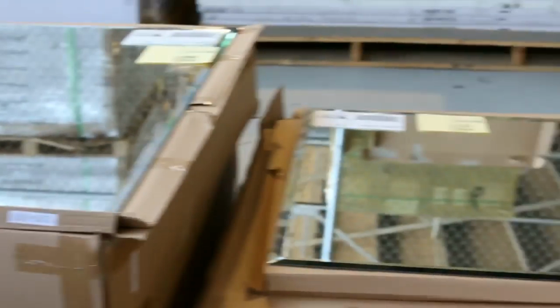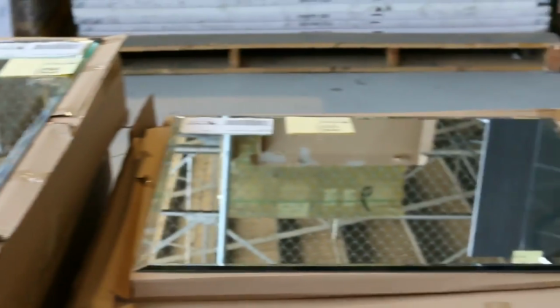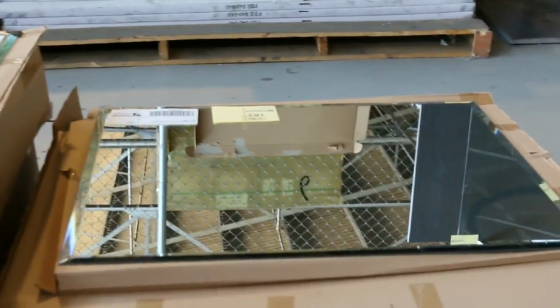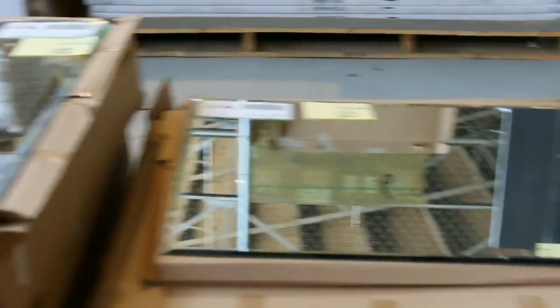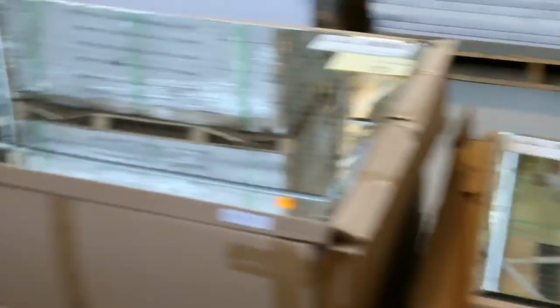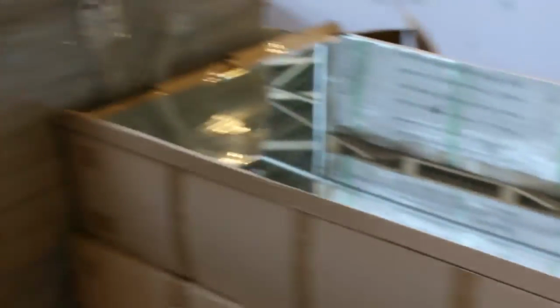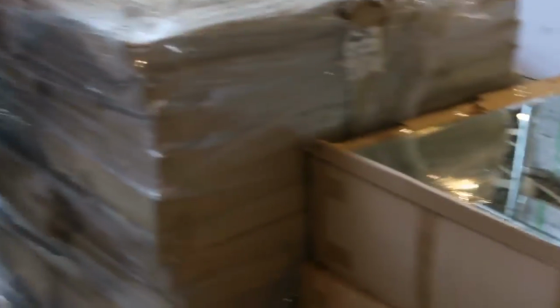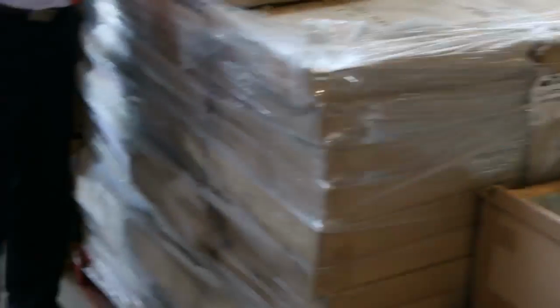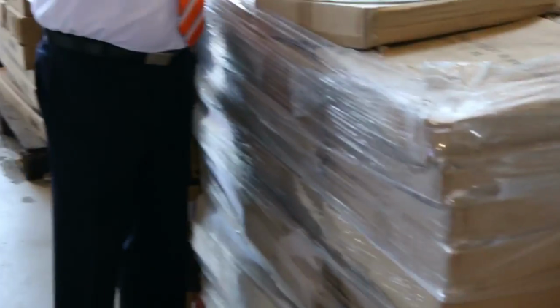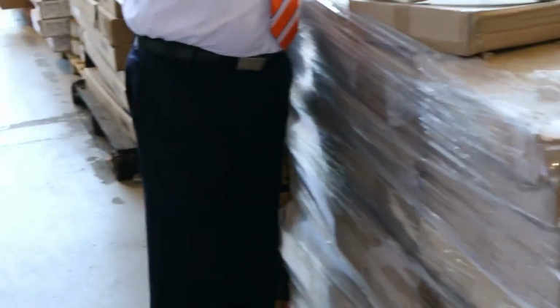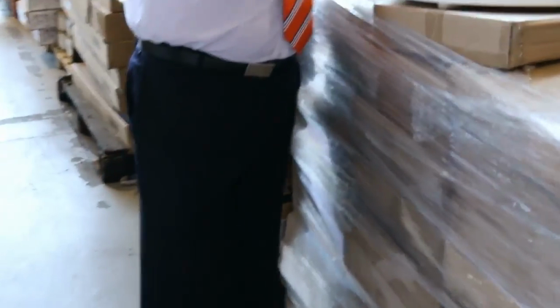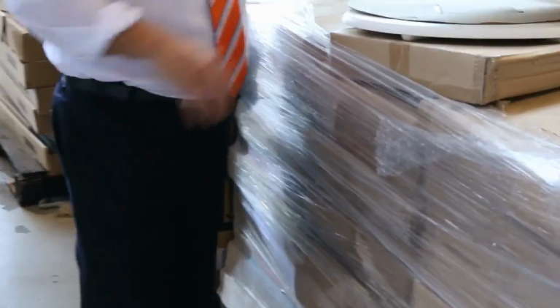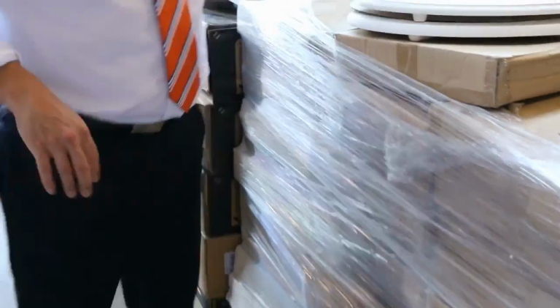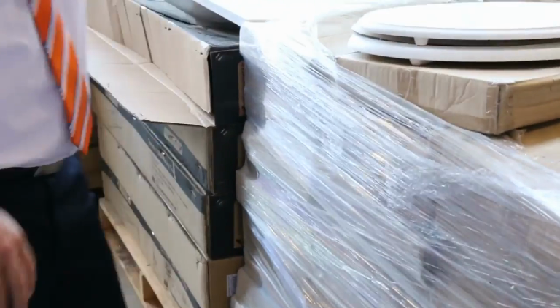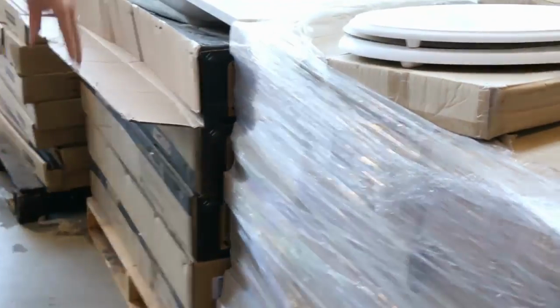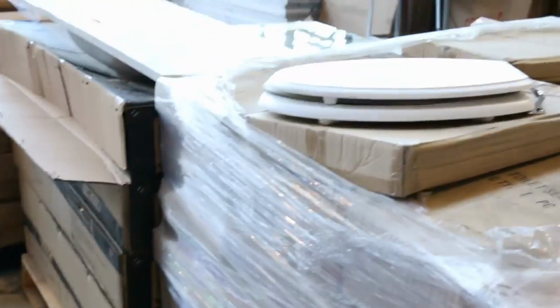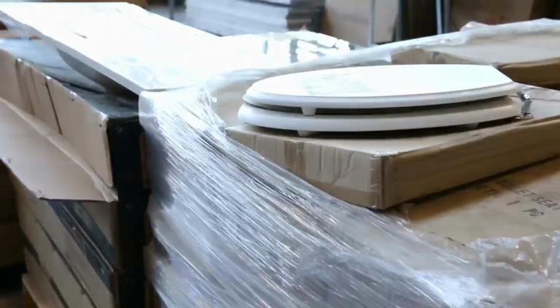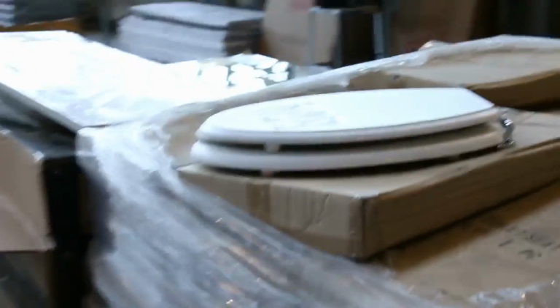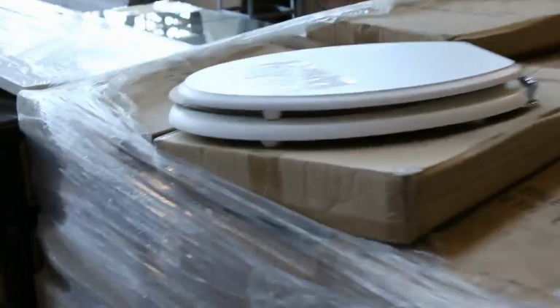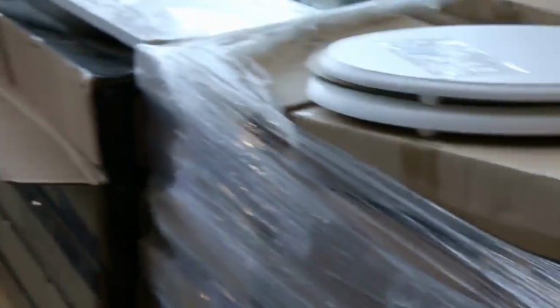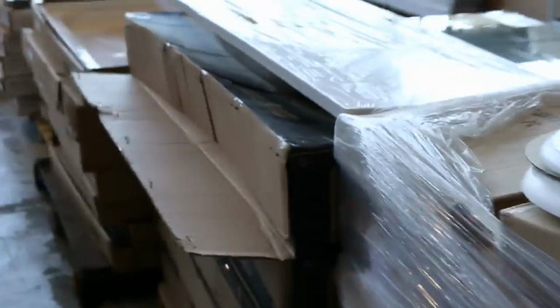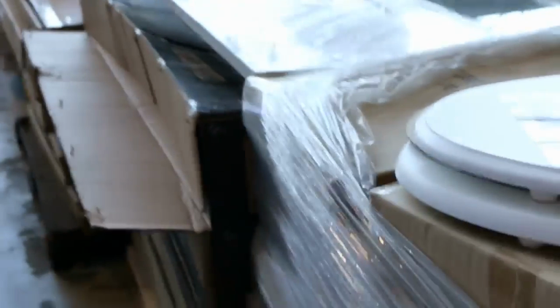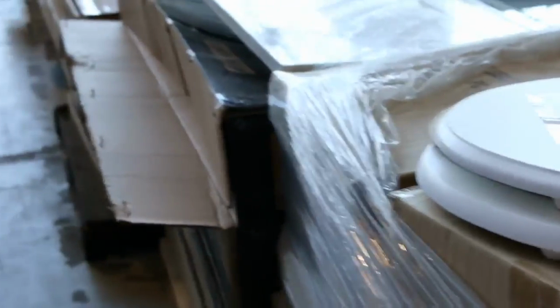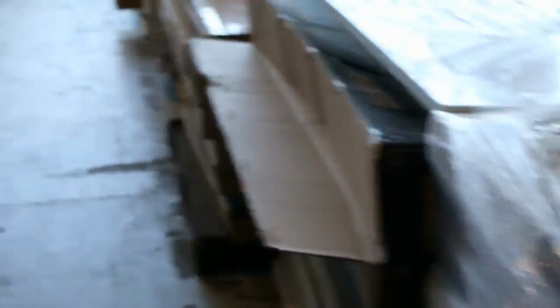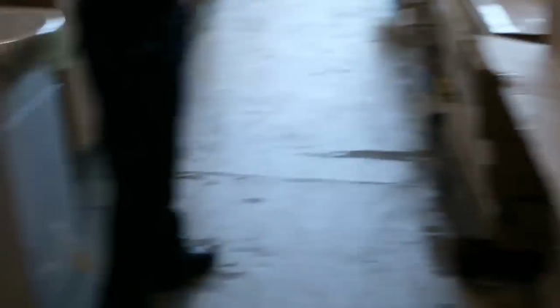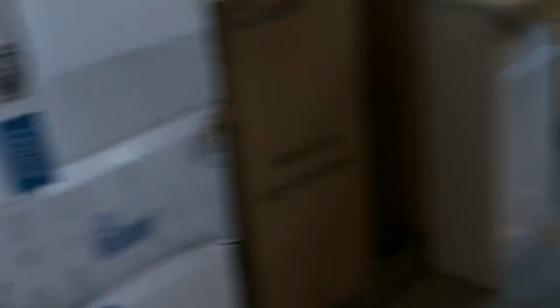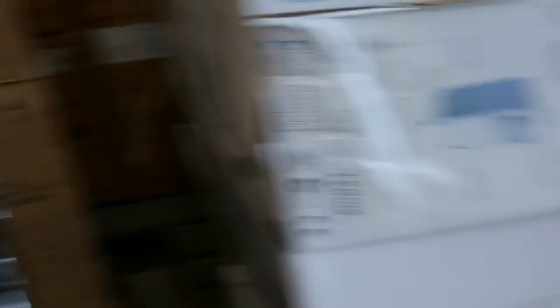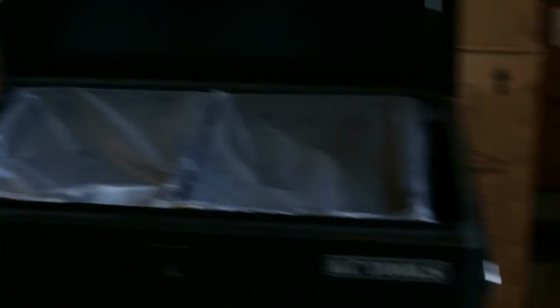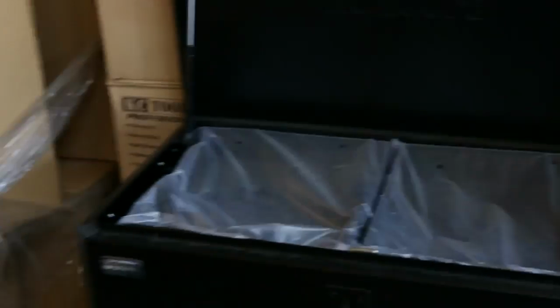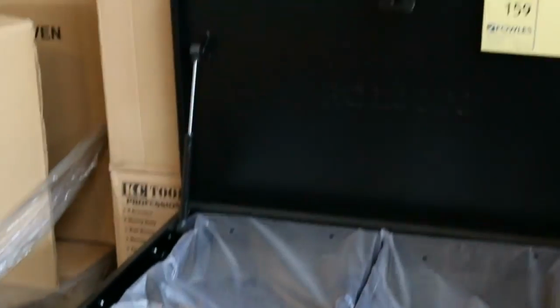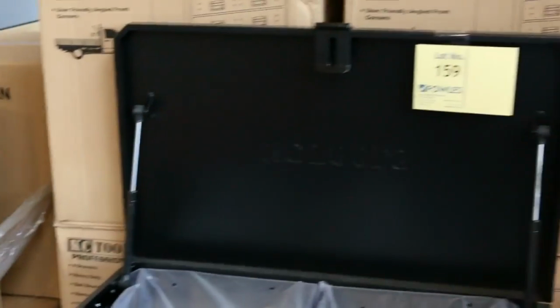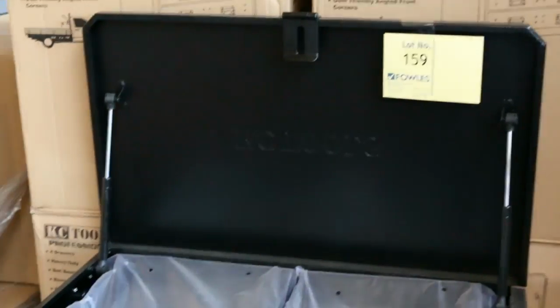Looks like there's a pallet of timber toilet seats — I'm presuming that will be unreserved, so that could be good fun for someone. If you've got a toilet seat shop, make sure you're here tomorrow — you can bid on that and get it for a bargain.